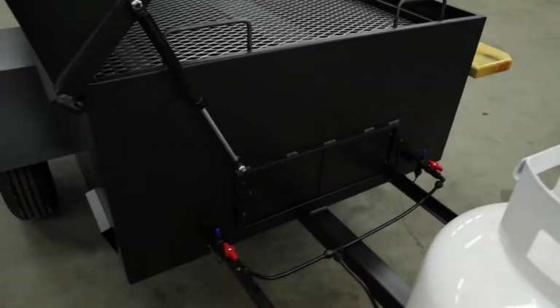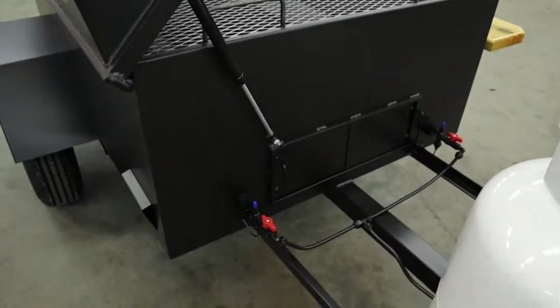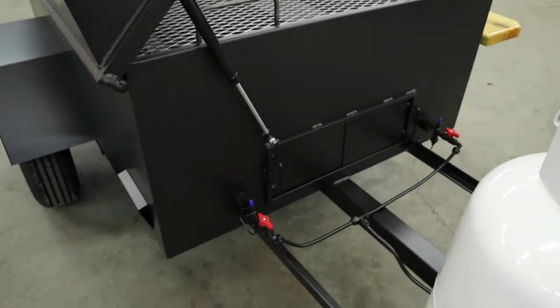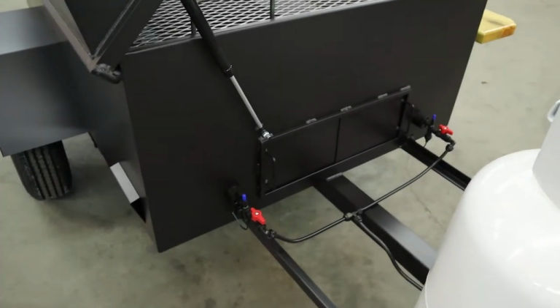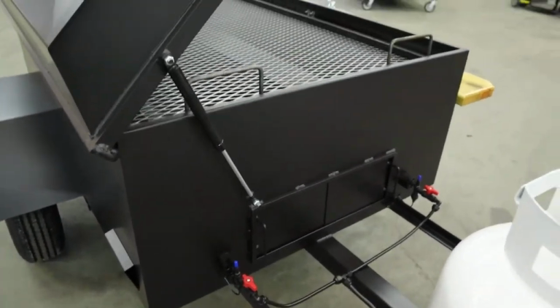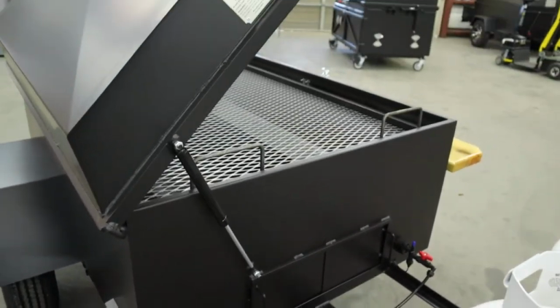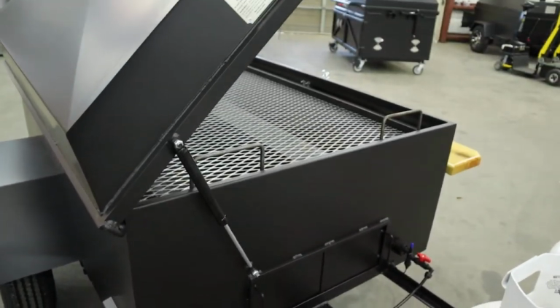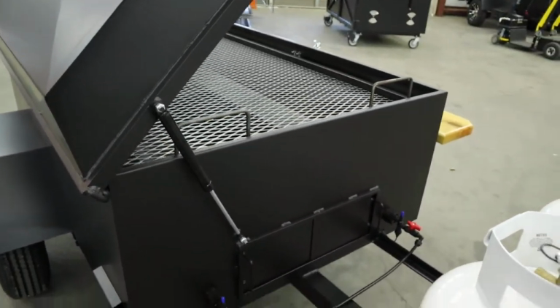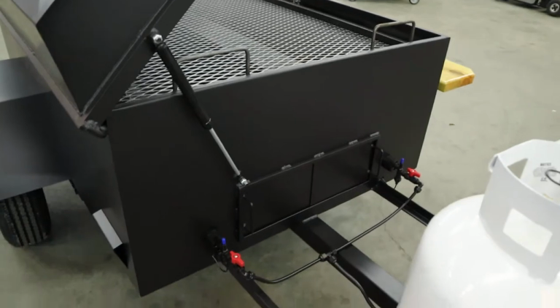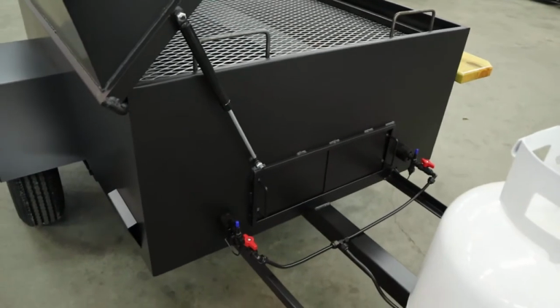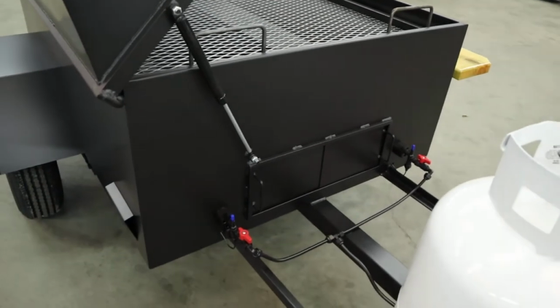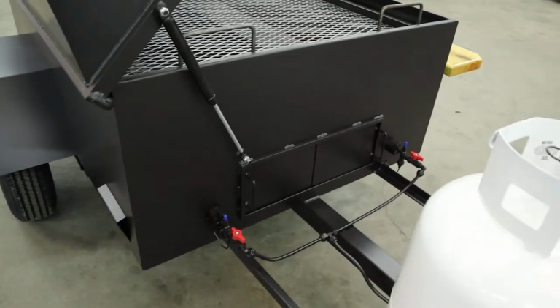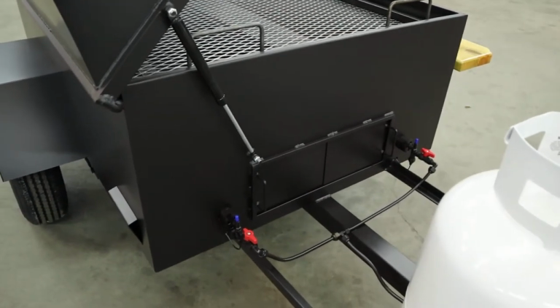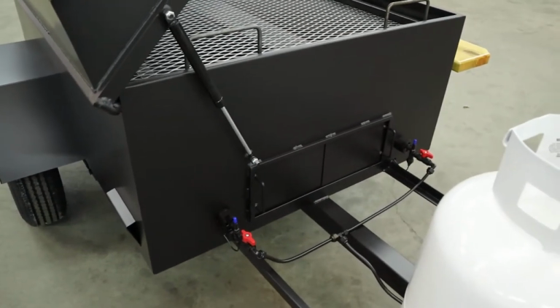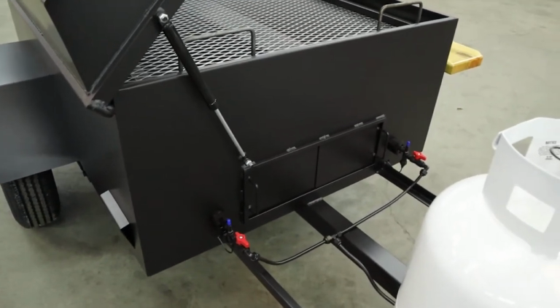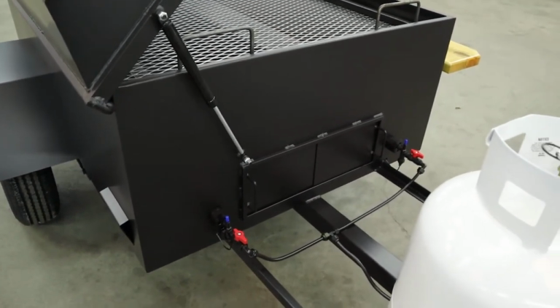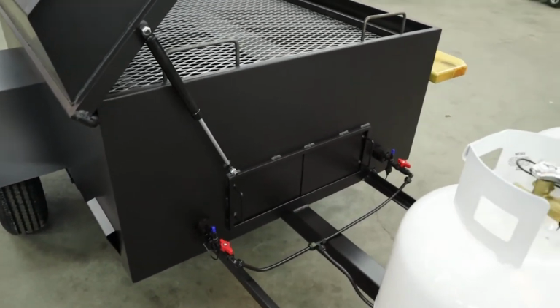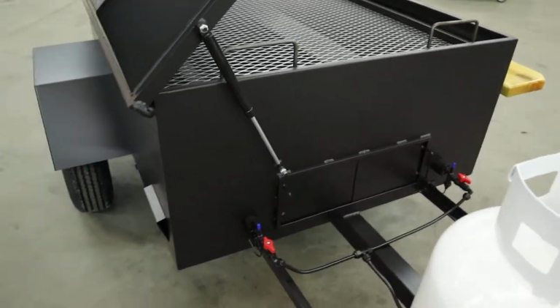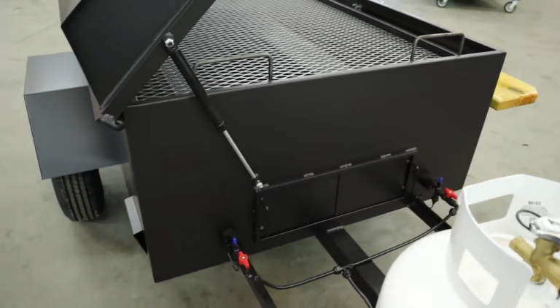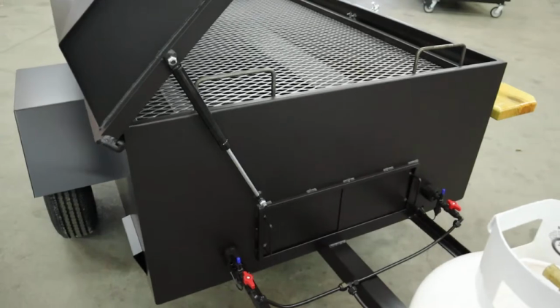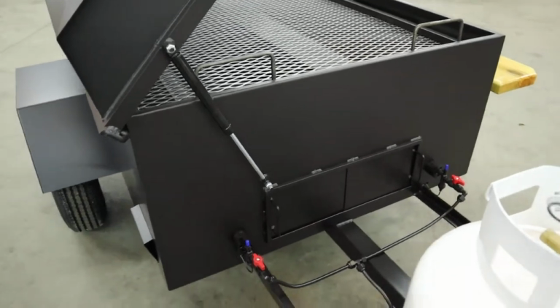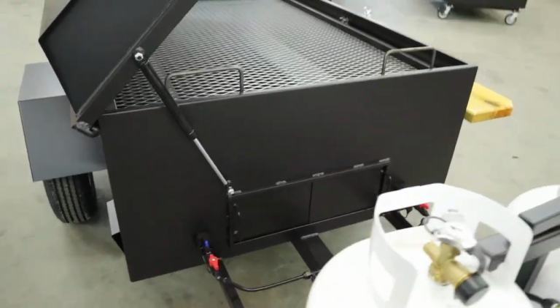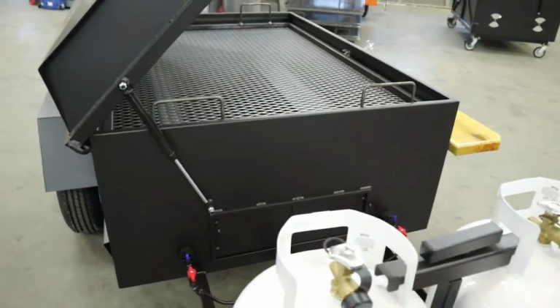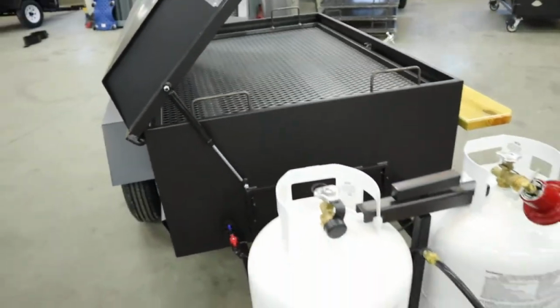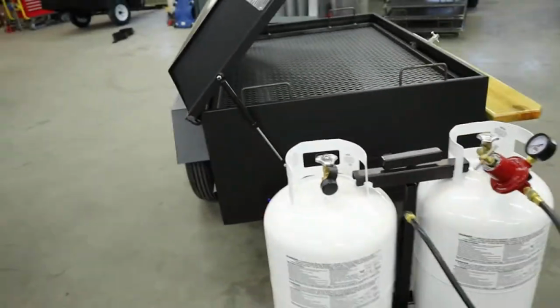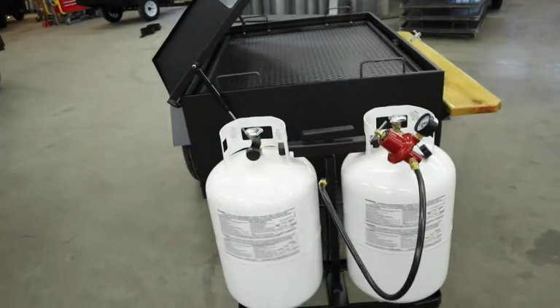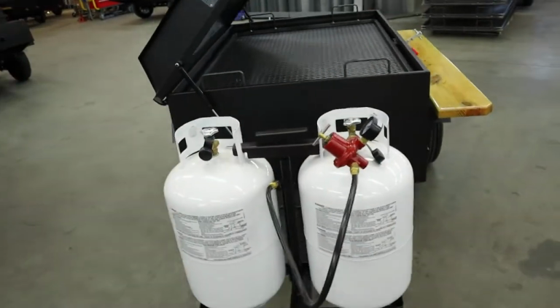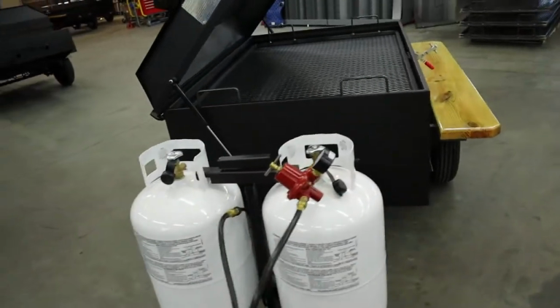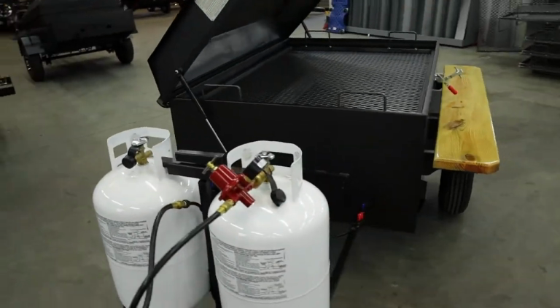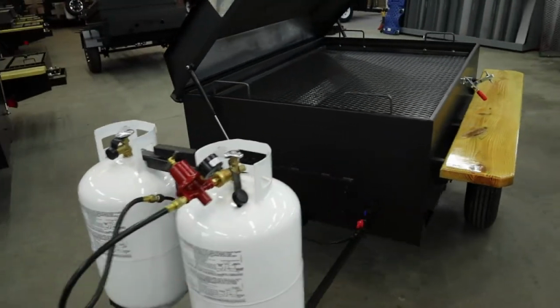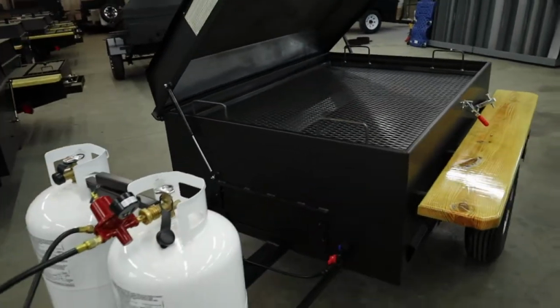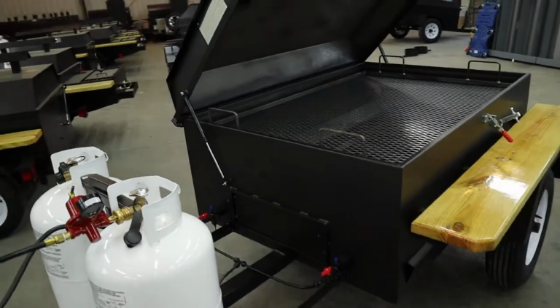You've got dual interior burners and a gas lift assisted hood. I know I've mentioned hydraulic in the past, but it's not hydraulic — it's a gas lift hood. Hydraulic seems to be a common term a lot of people use, and I find myself slipping and using it occasionally myself.